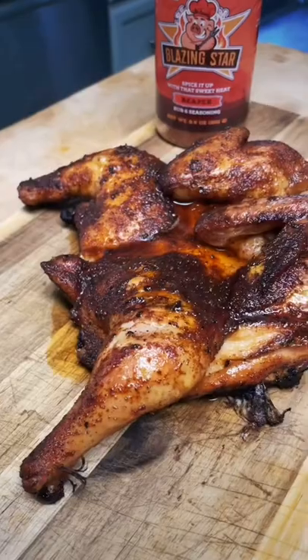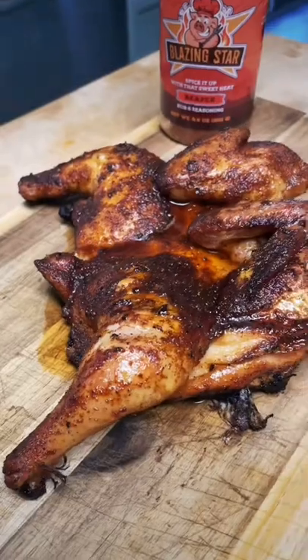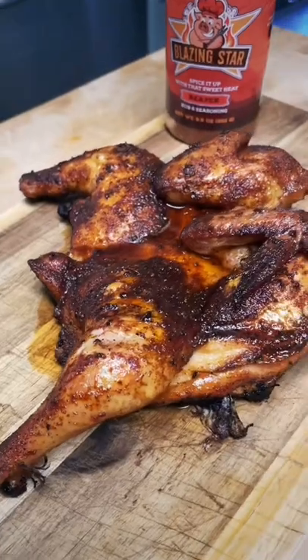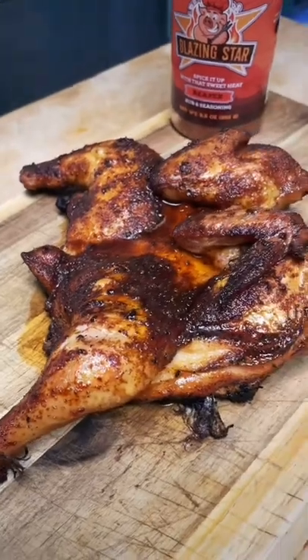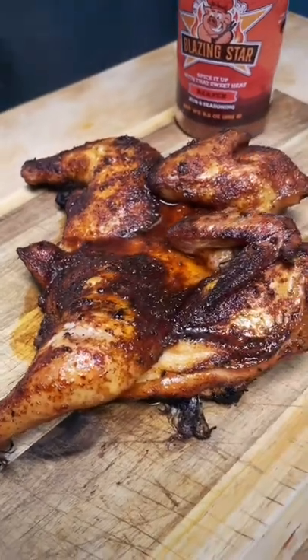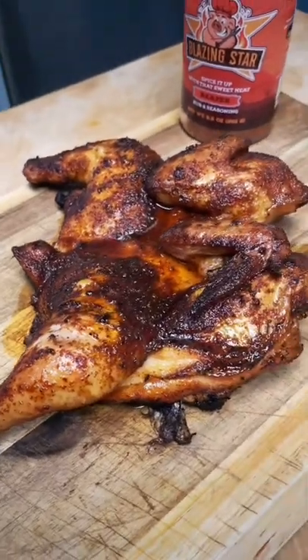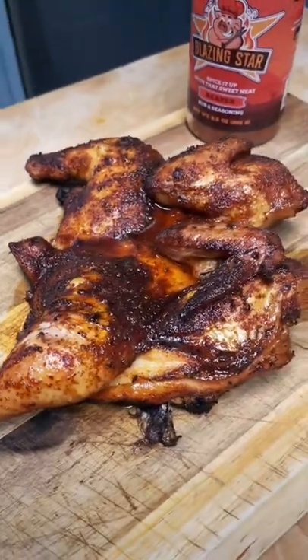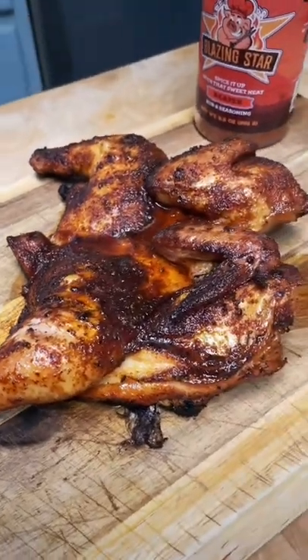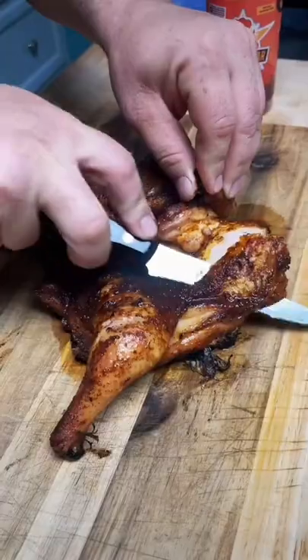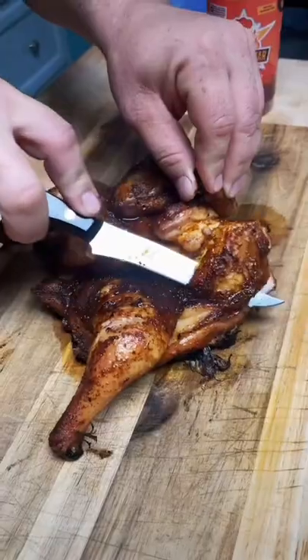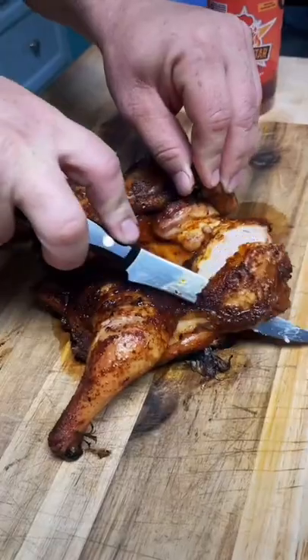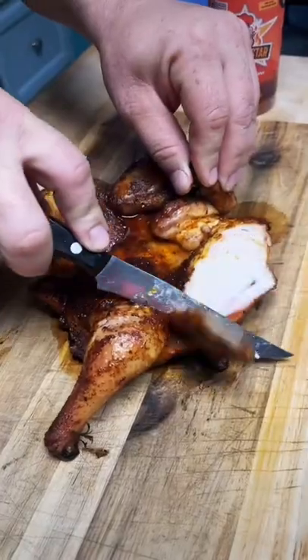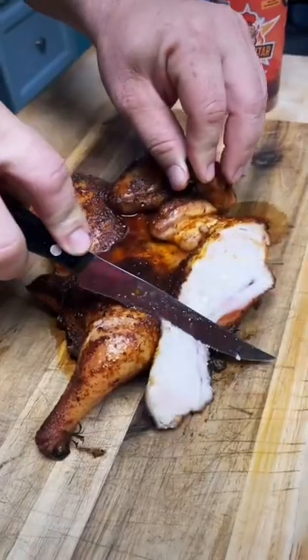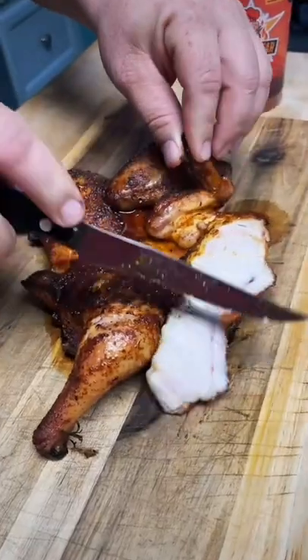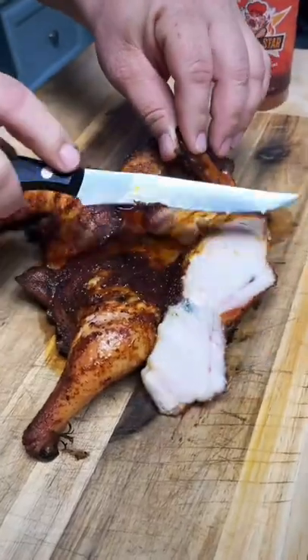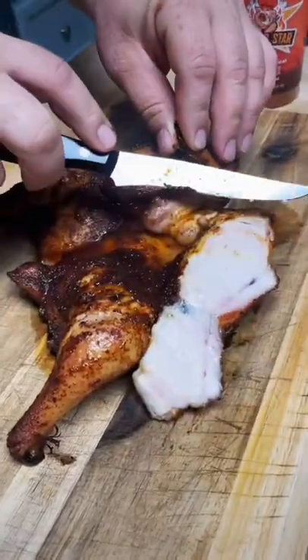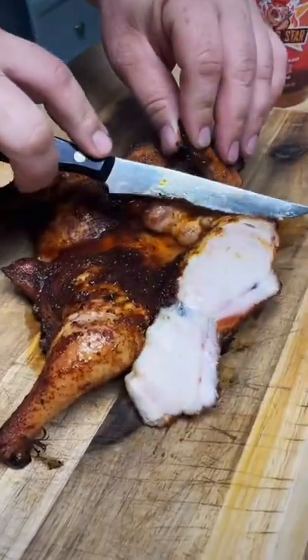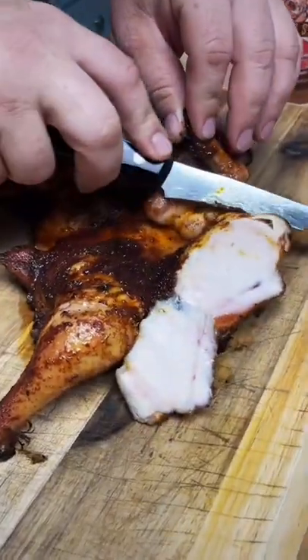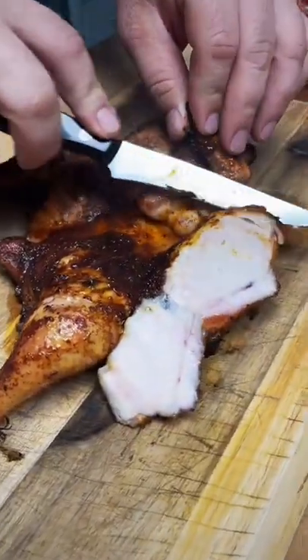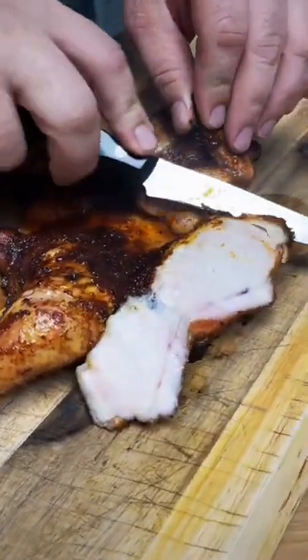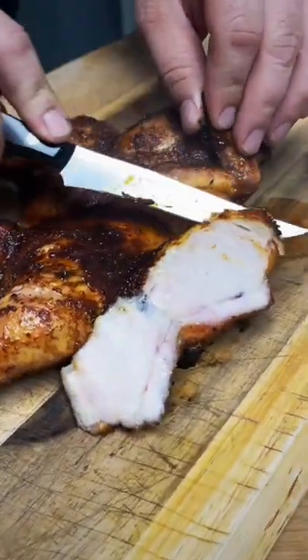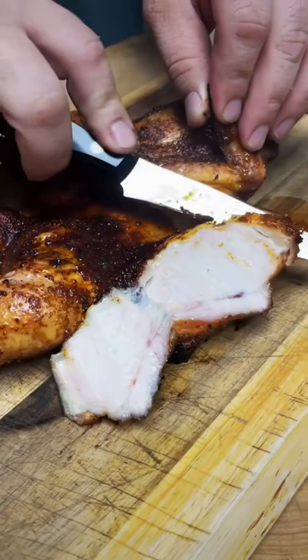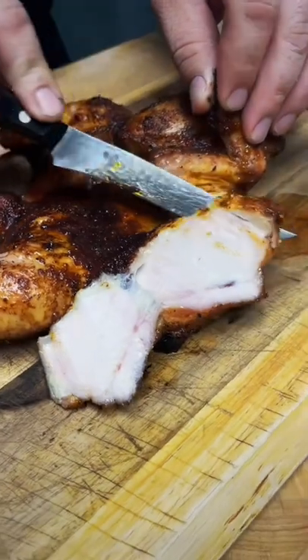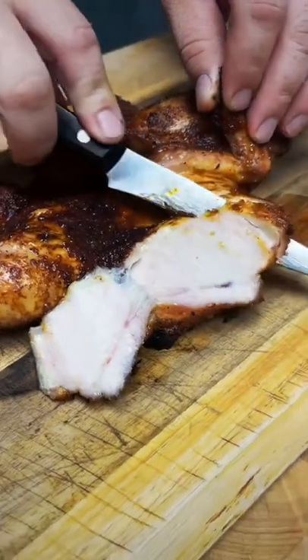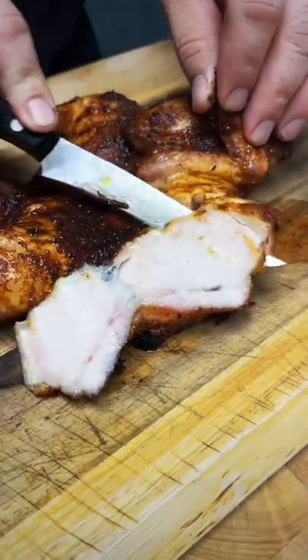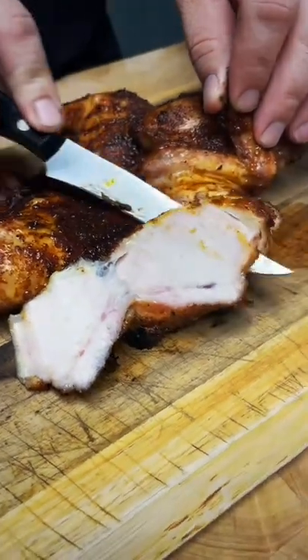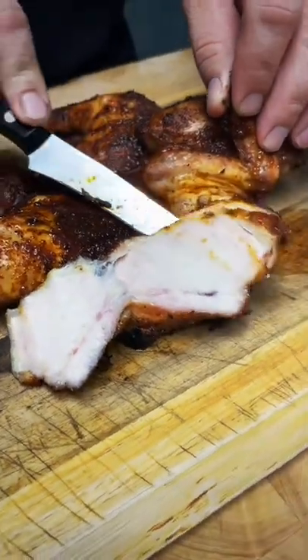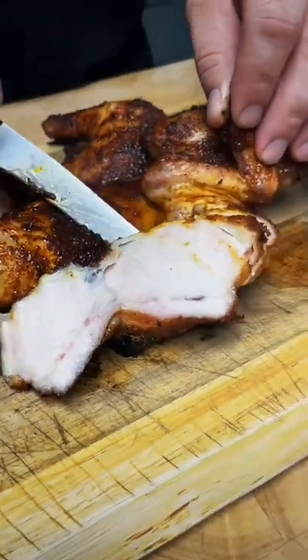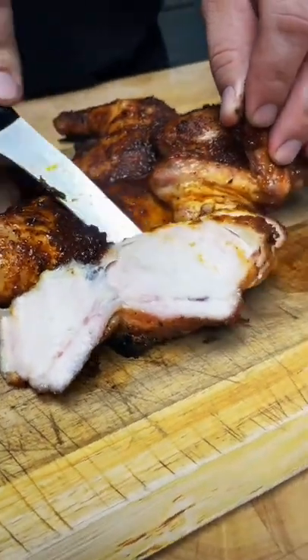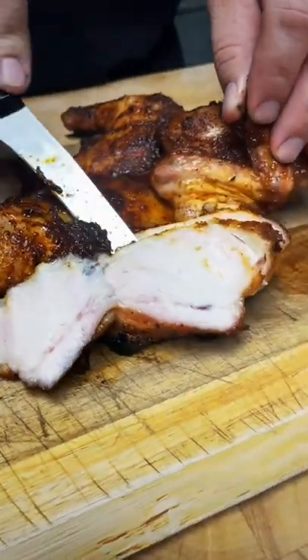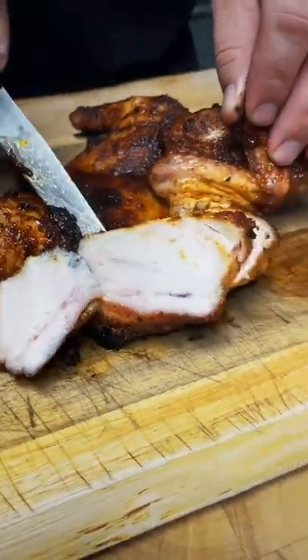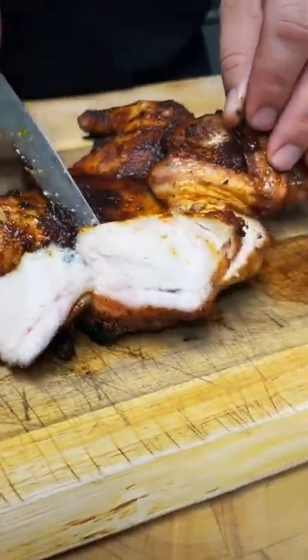This chicken is a little sweet, a little spicy, and the reaper rub creates a beautiful crust while leaving the inside tender, juicy, and full of flavor.